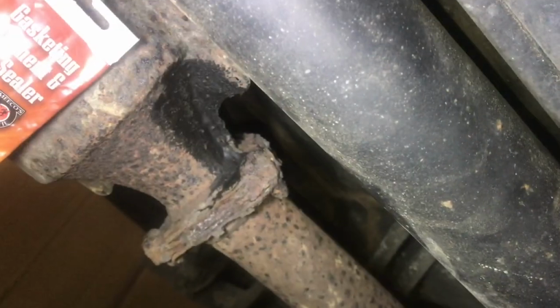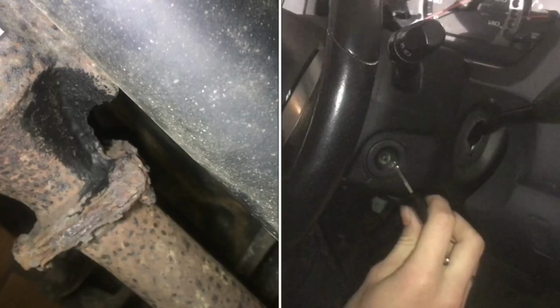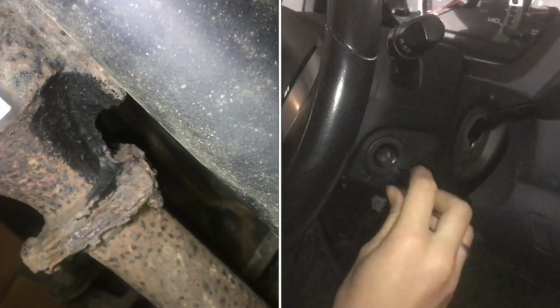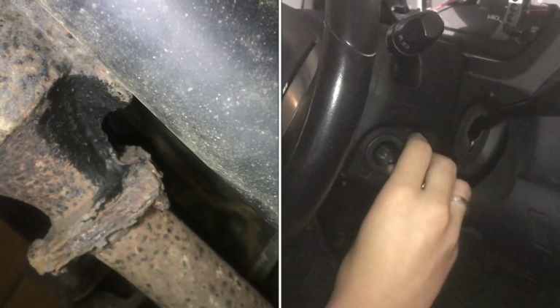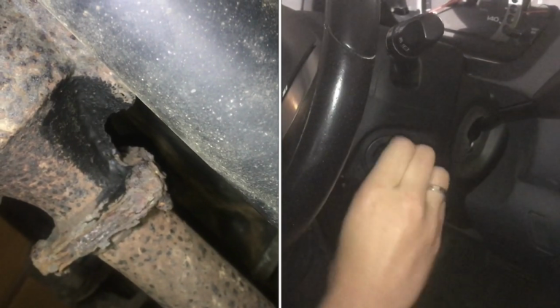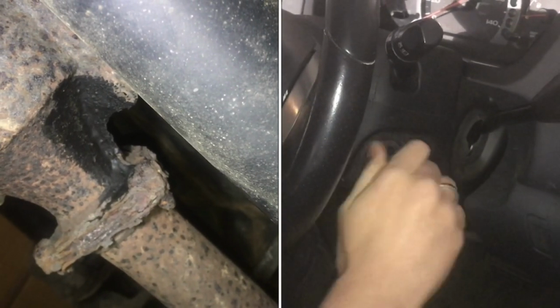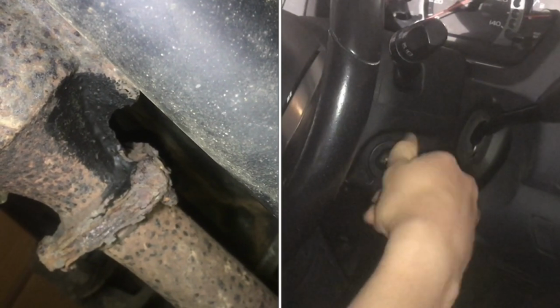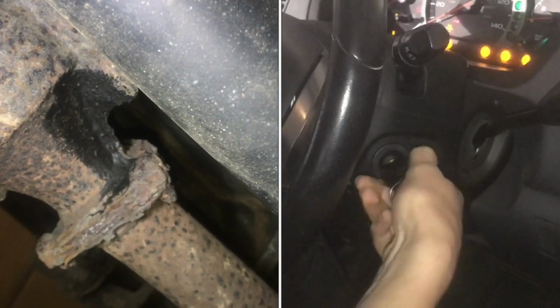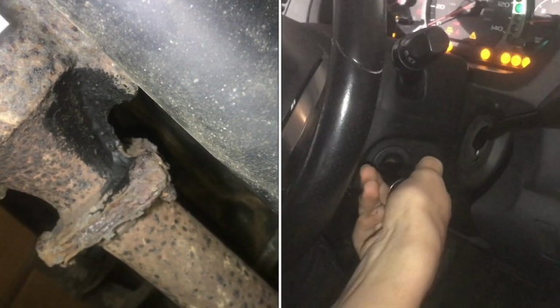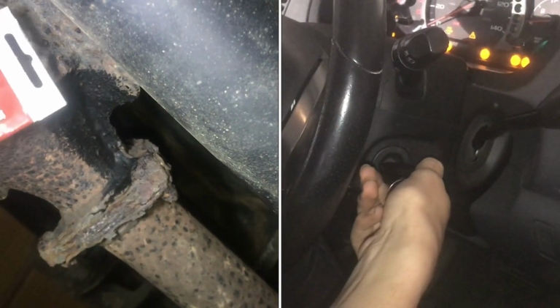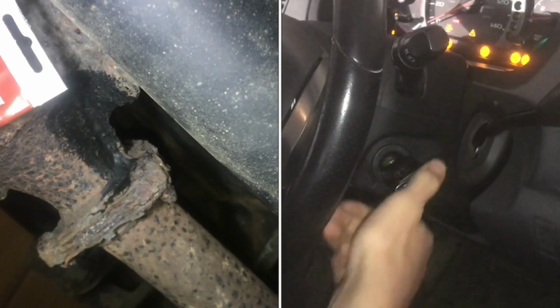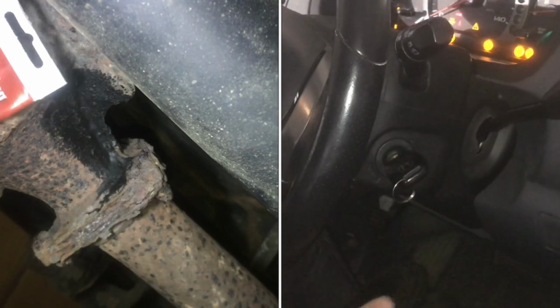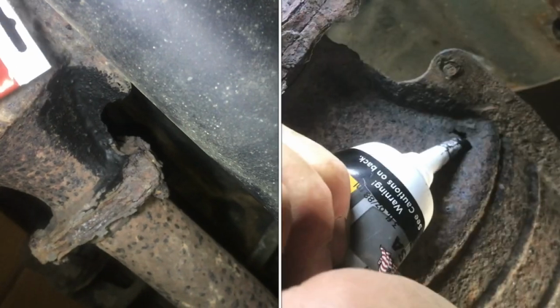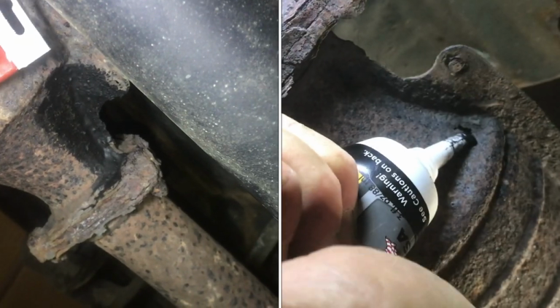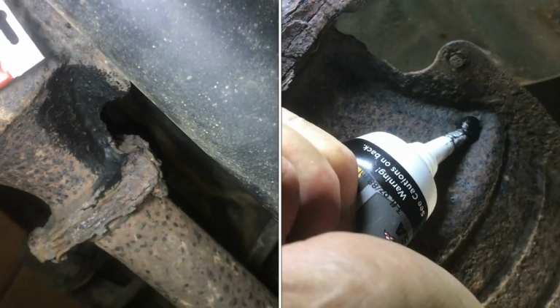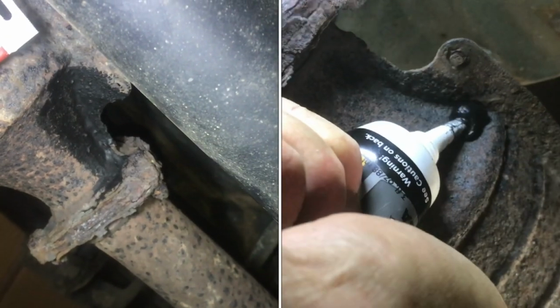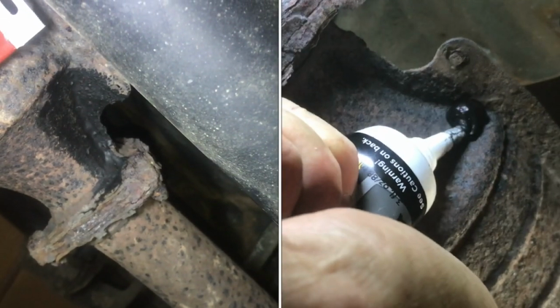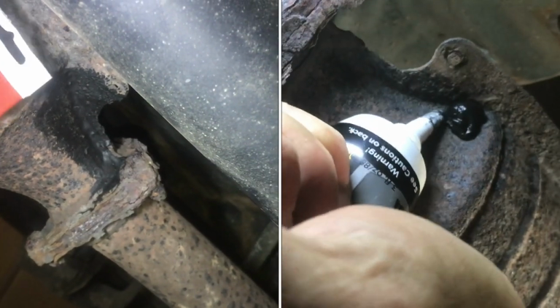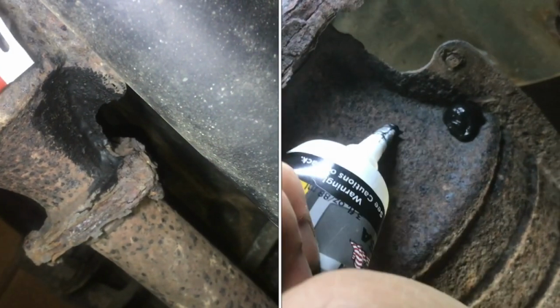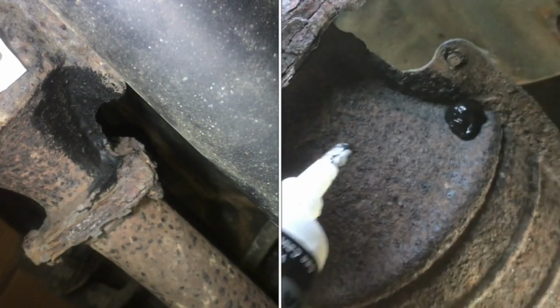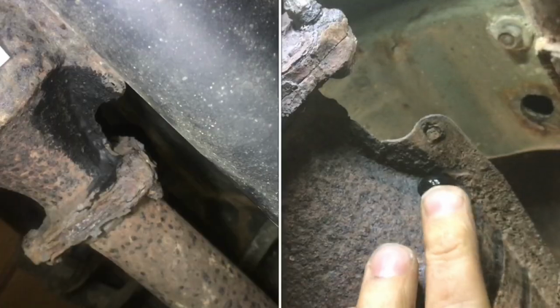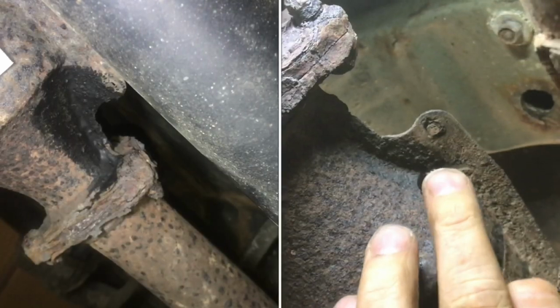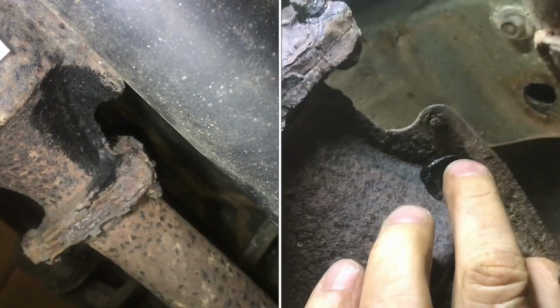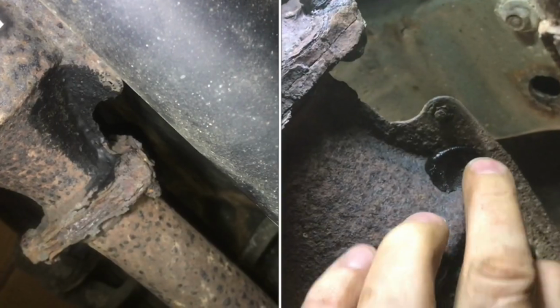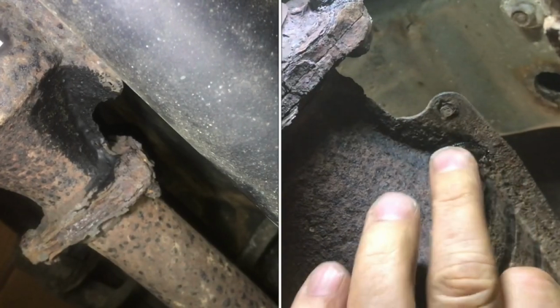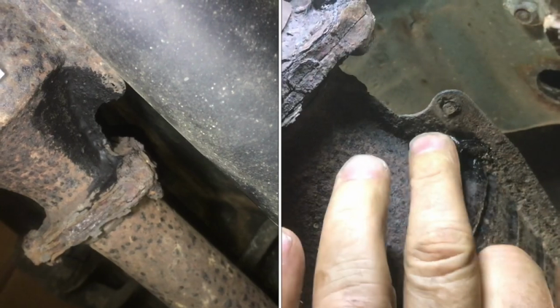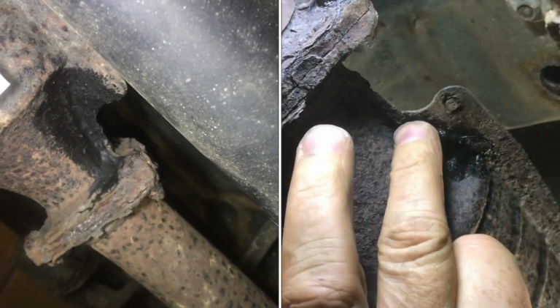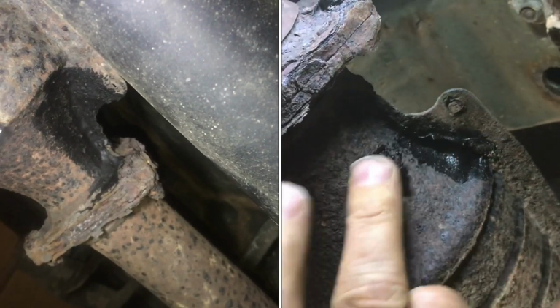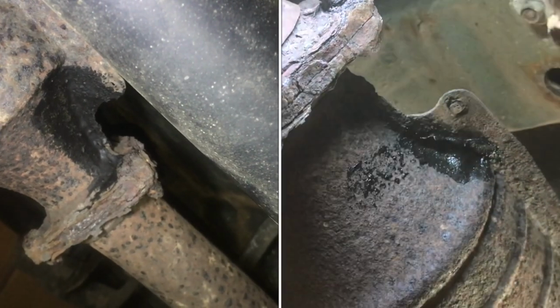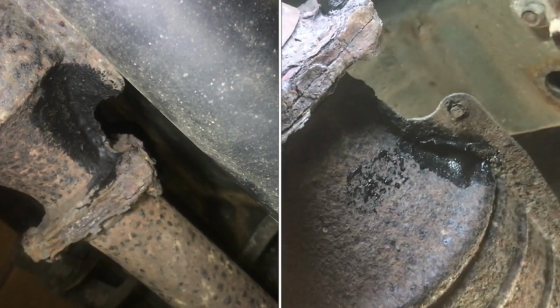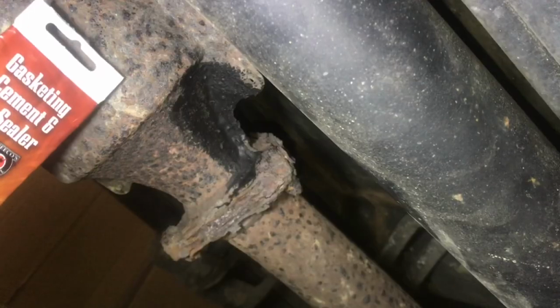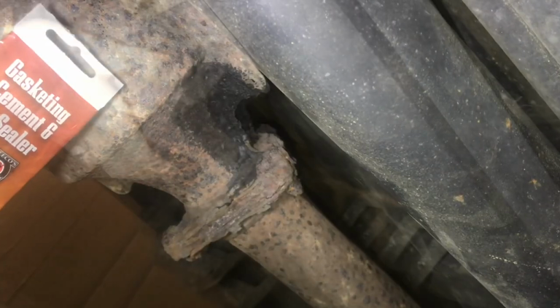First, what we did was preheat the exhaust to get it warm, and then take the gasketing cement — the sodium silicate — and apply it. If you can, let it sit for two hours or more, just to make sure everything is cured.